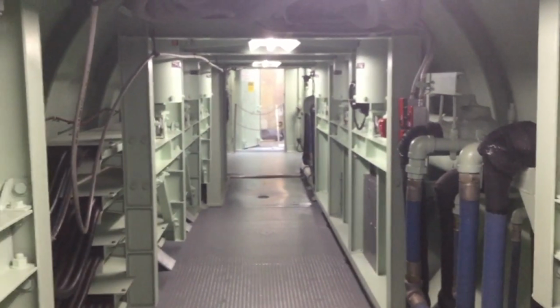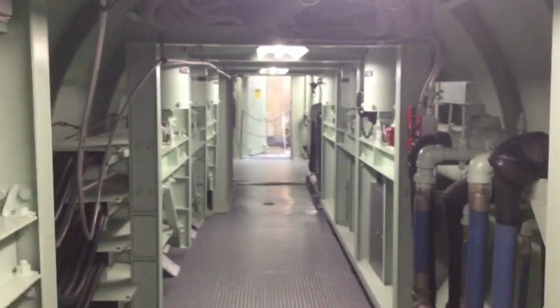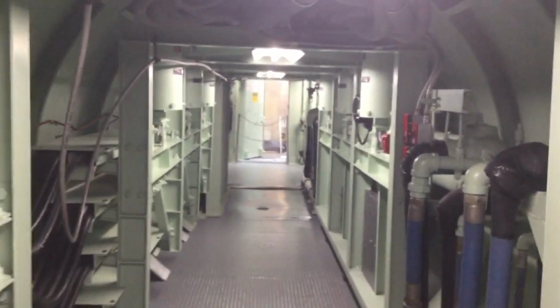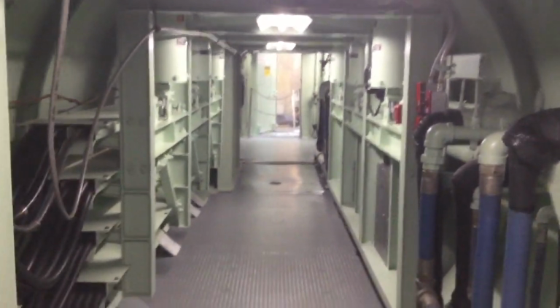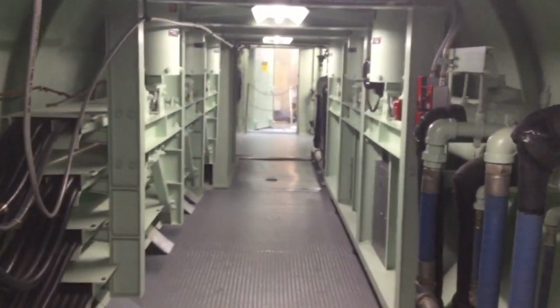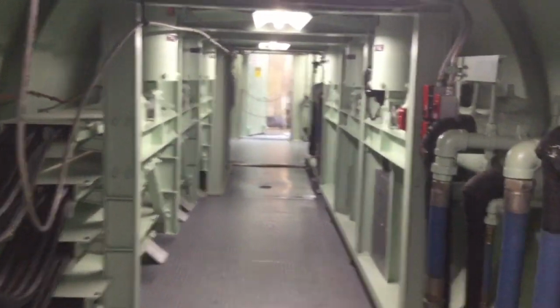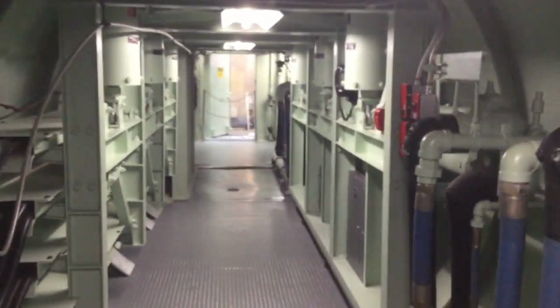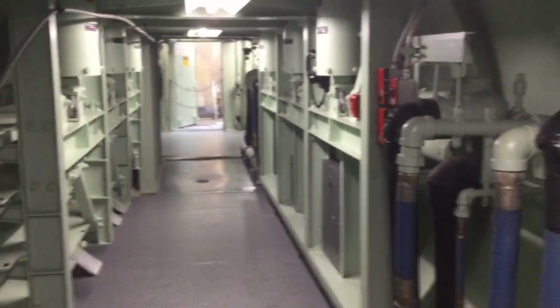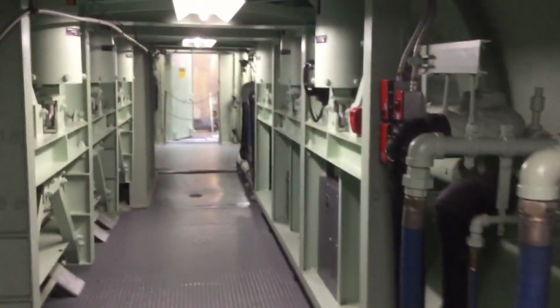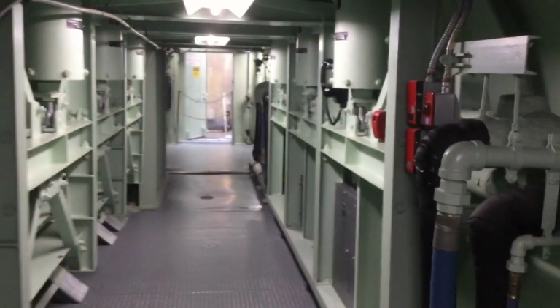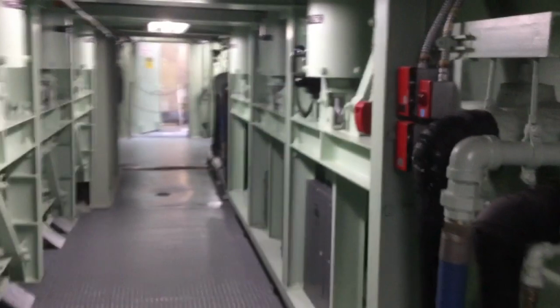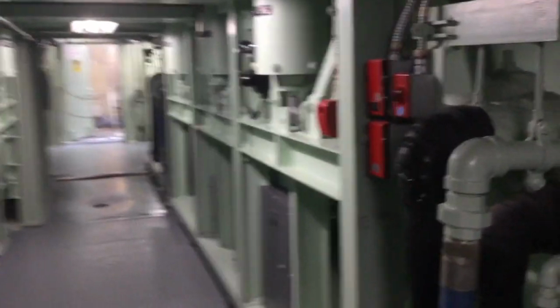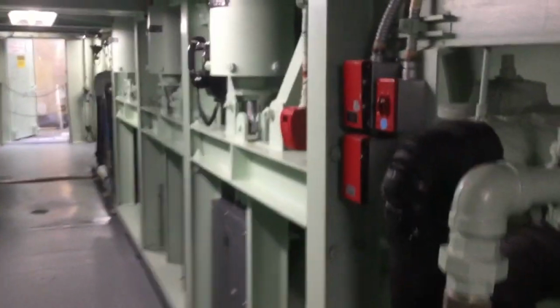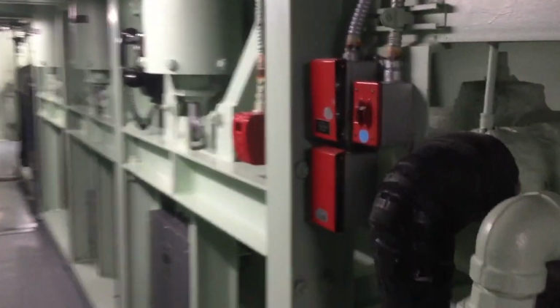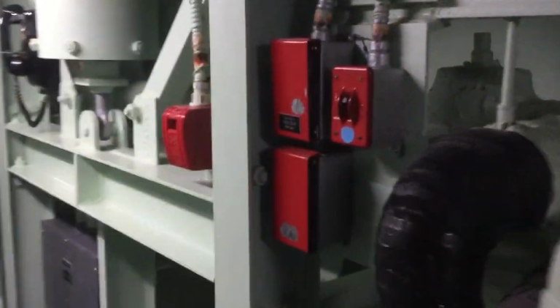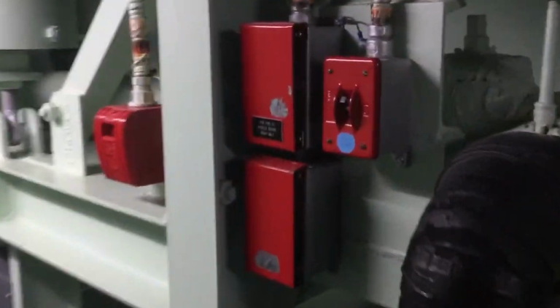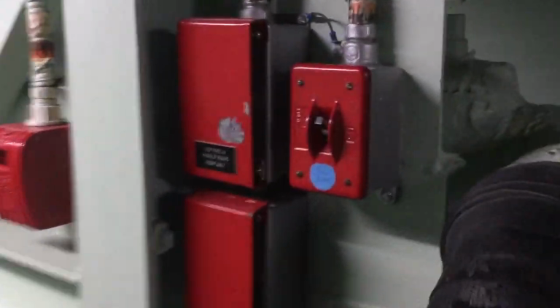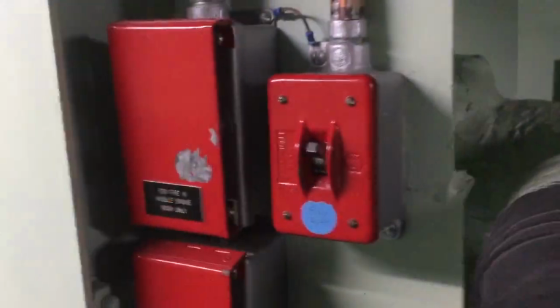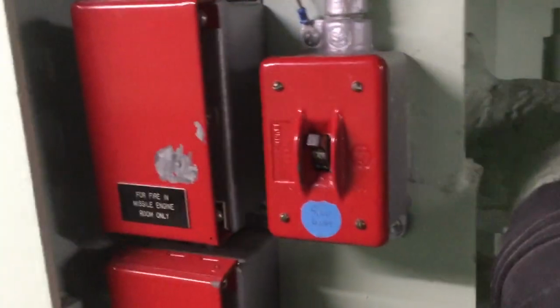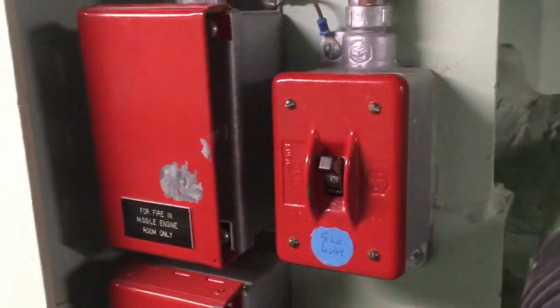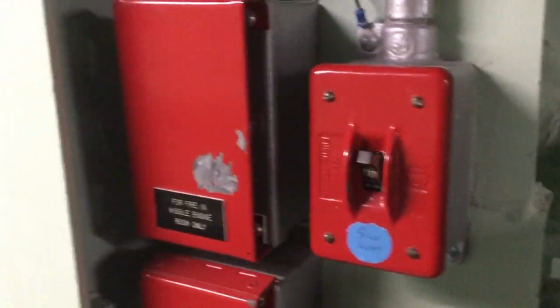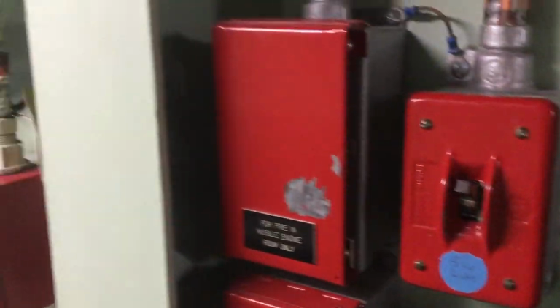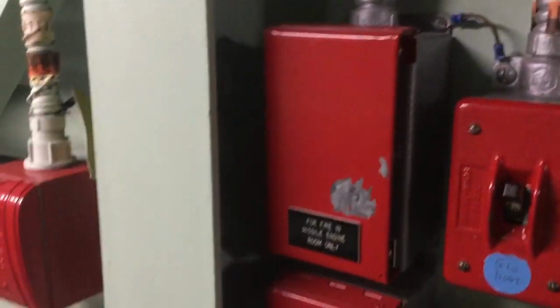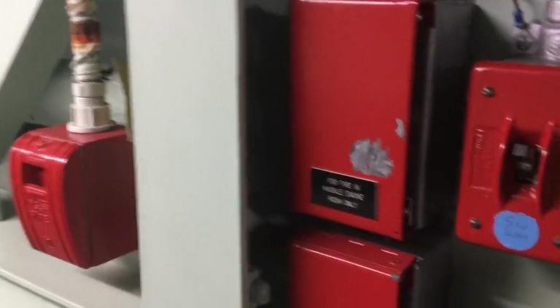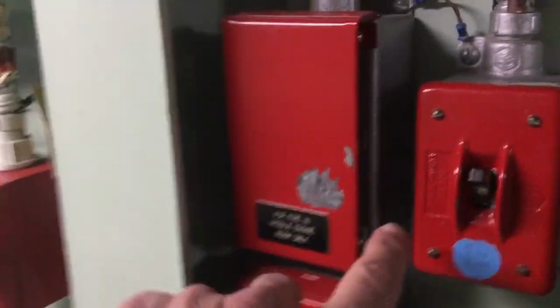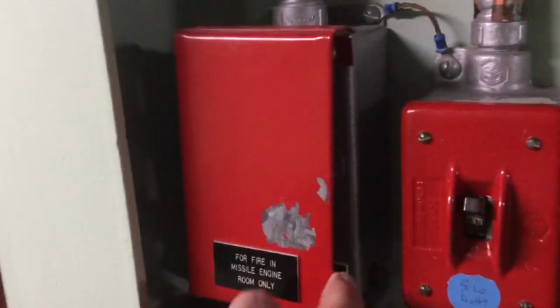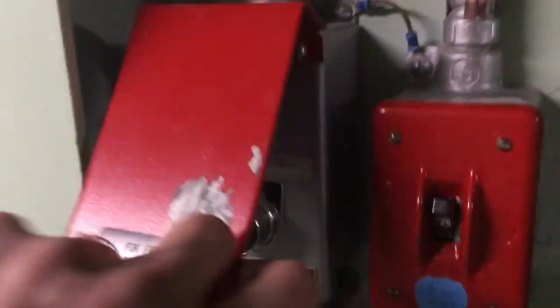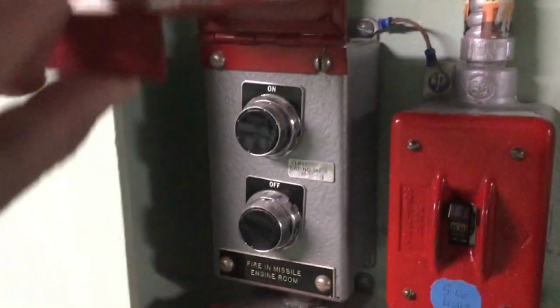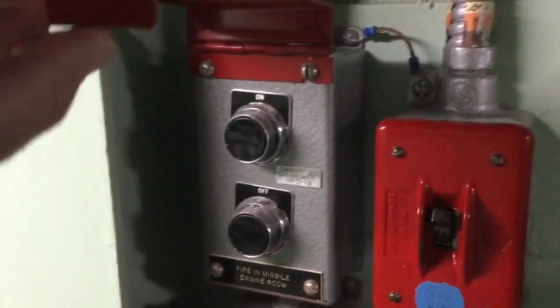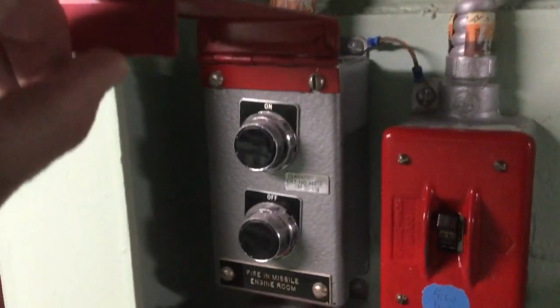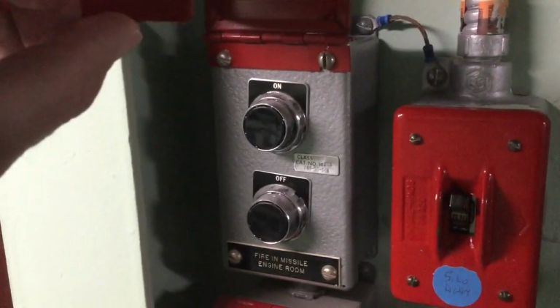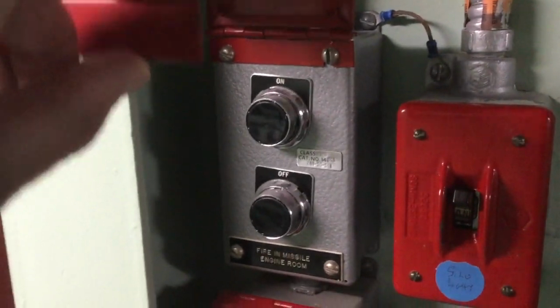Hey, everybody. I want to show you a couple things in the cable that you probably have never noticed before. This is the launch duct light switch — very important. And these are controls for putting out fires in the launch duct.